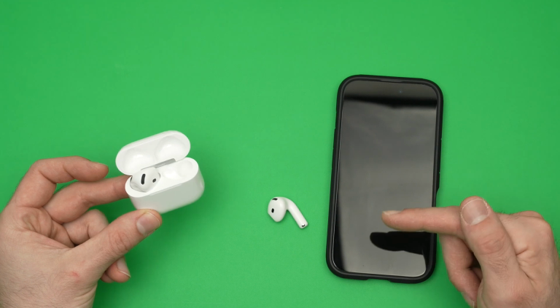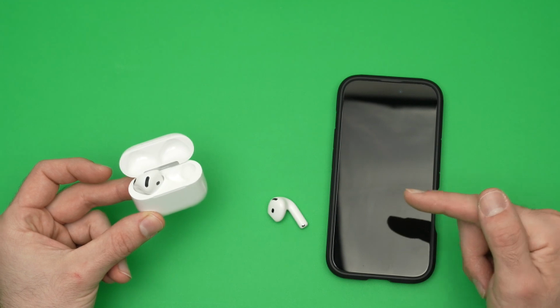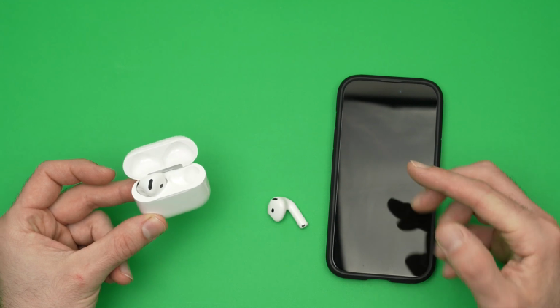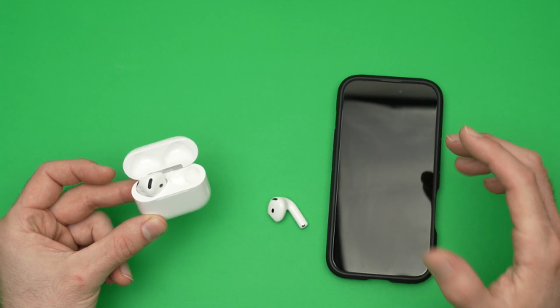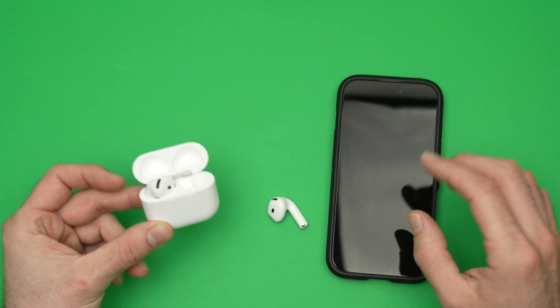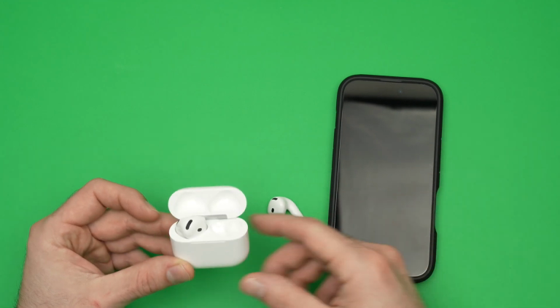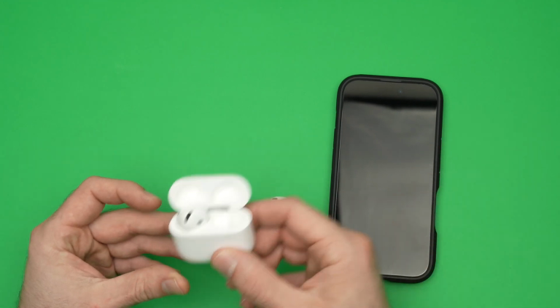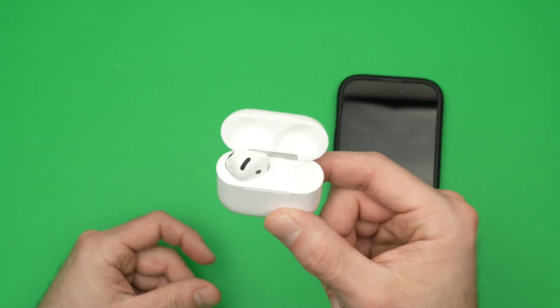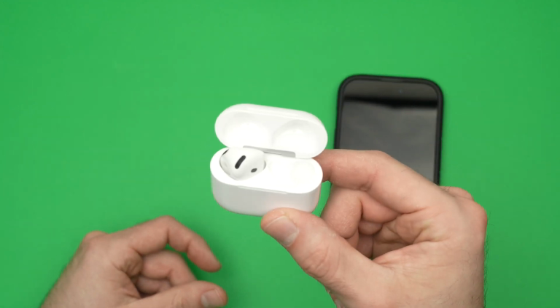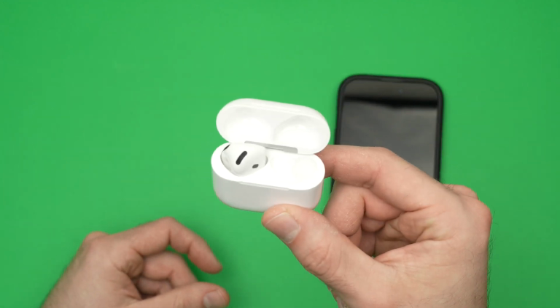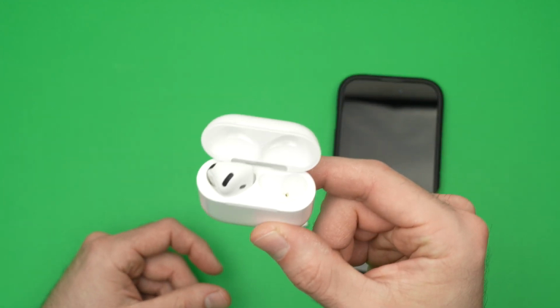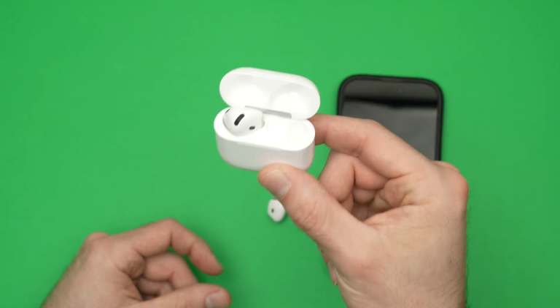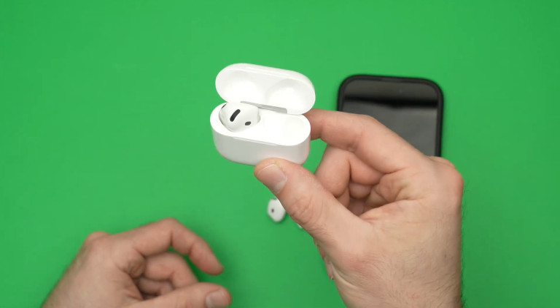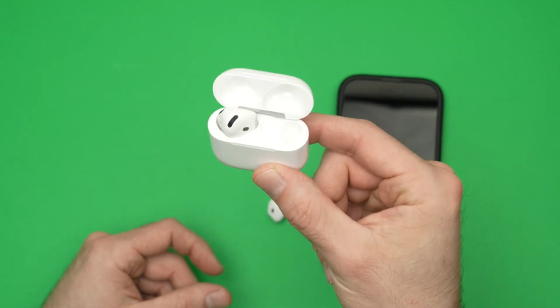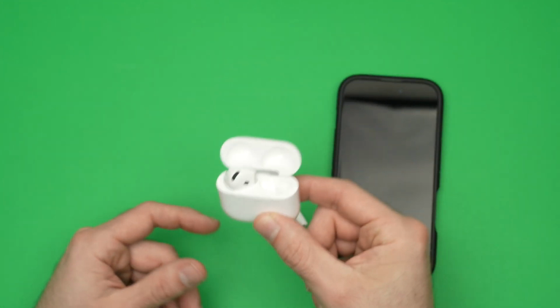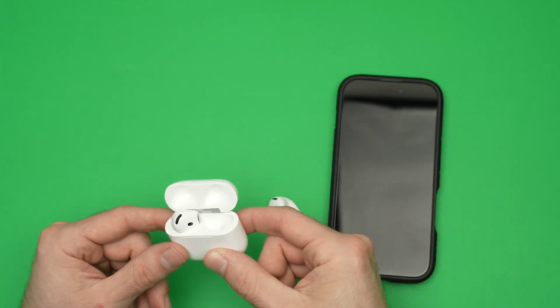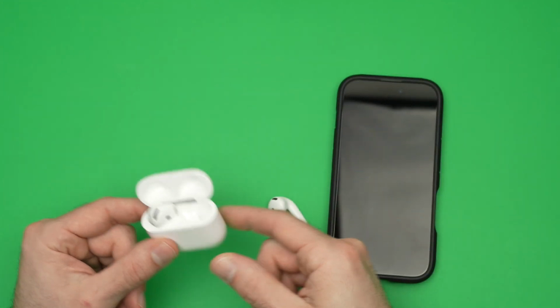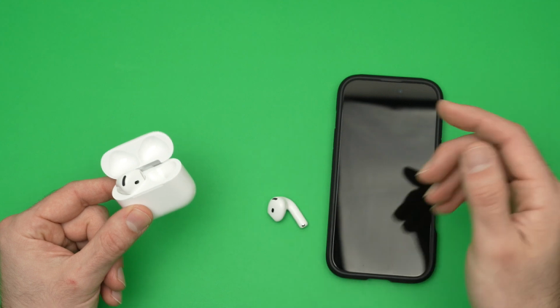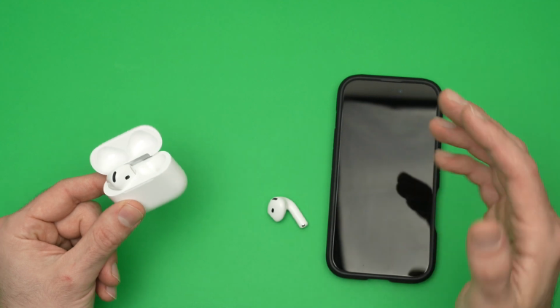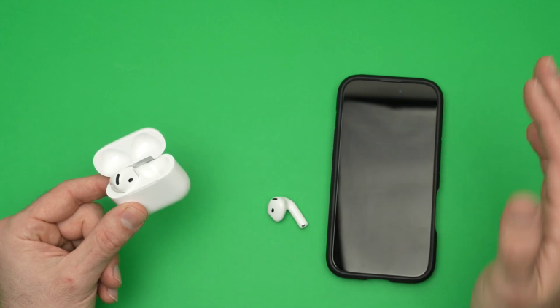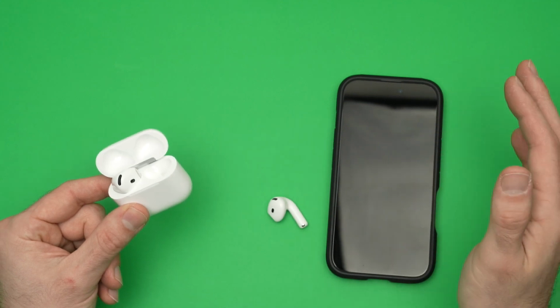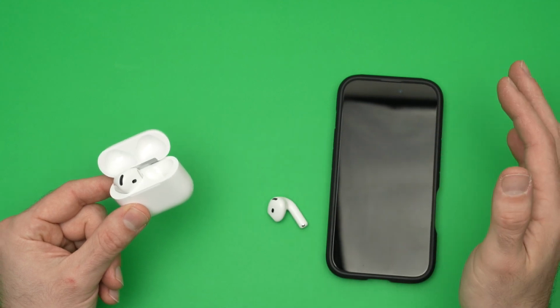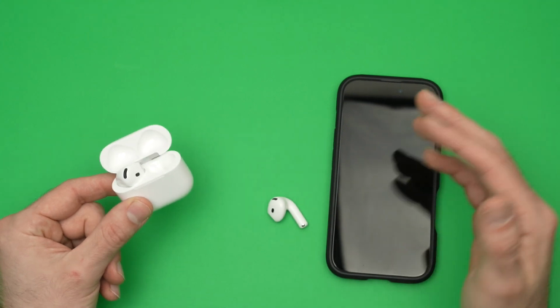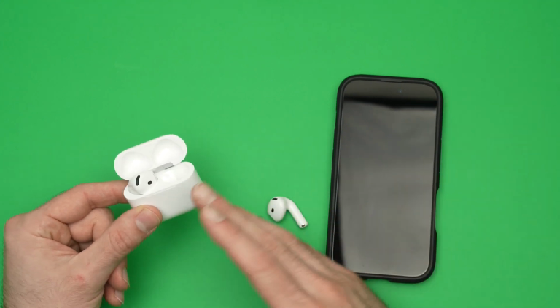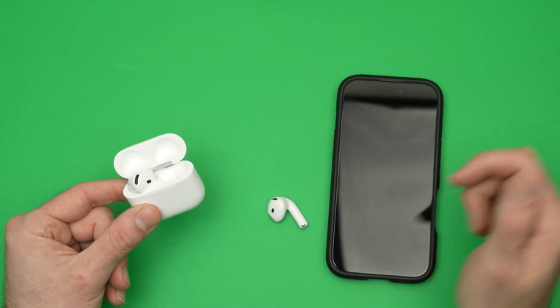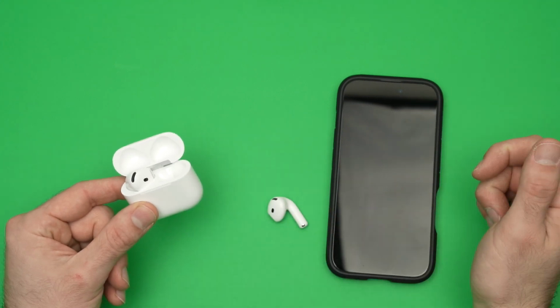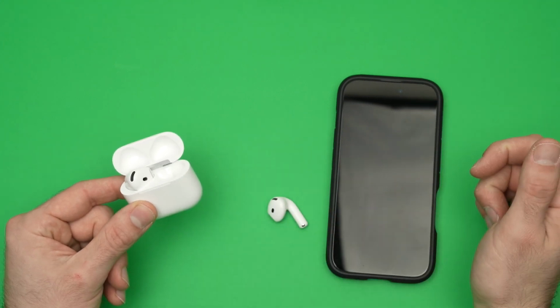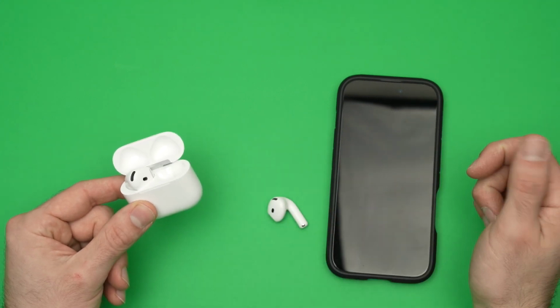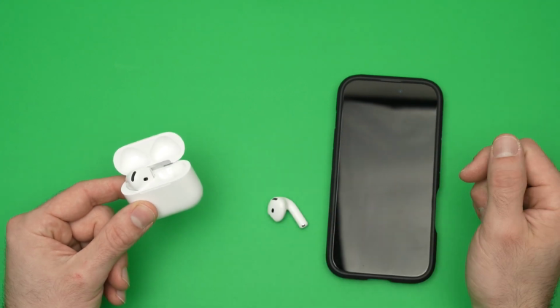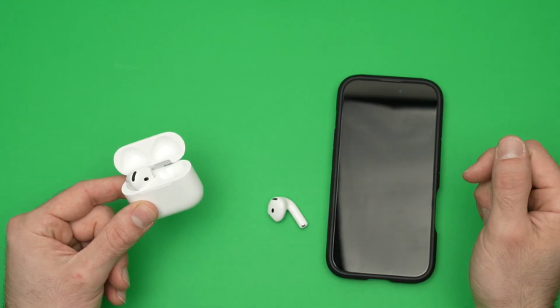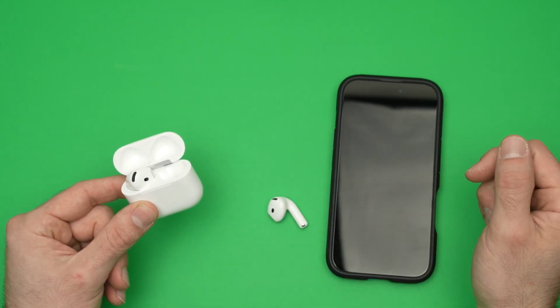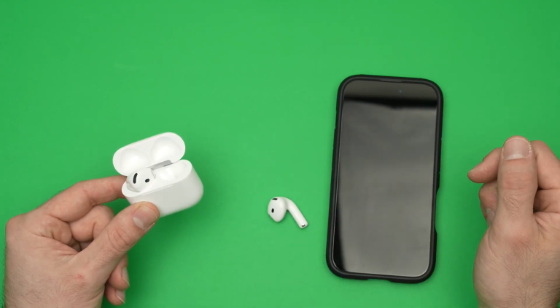In this video, I'll show you how to enable Siri on your AirPods 4. This works with those with ANC and the models without the active noise cancellation as well.